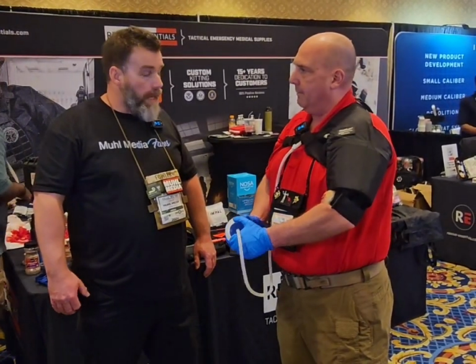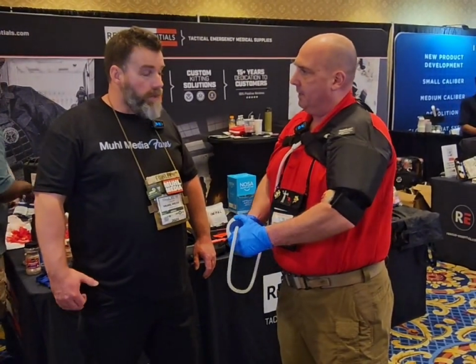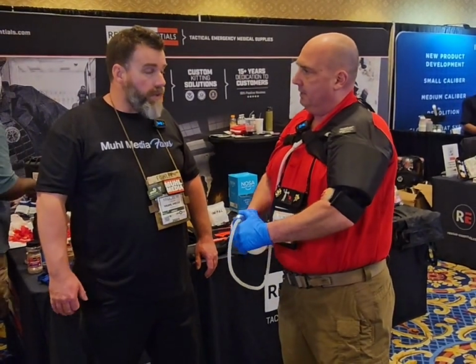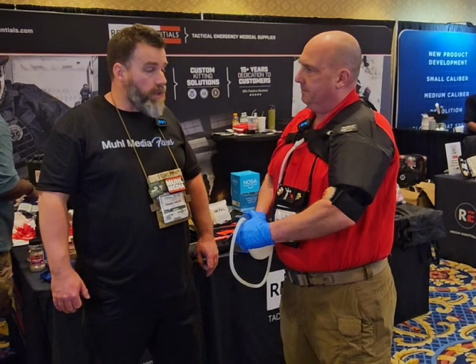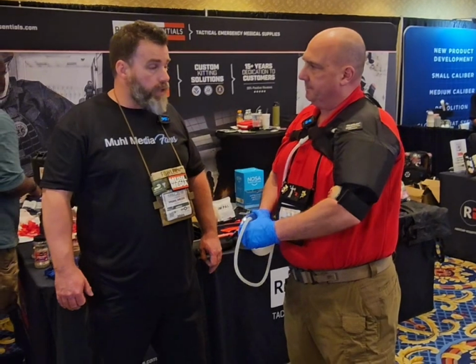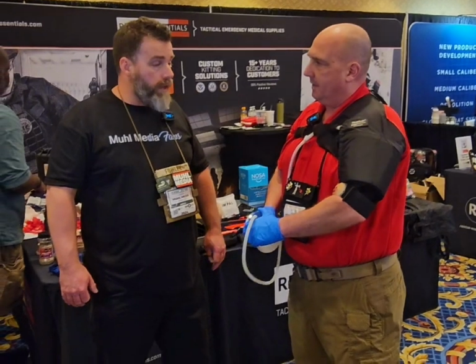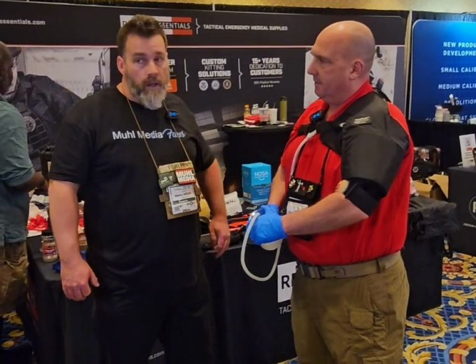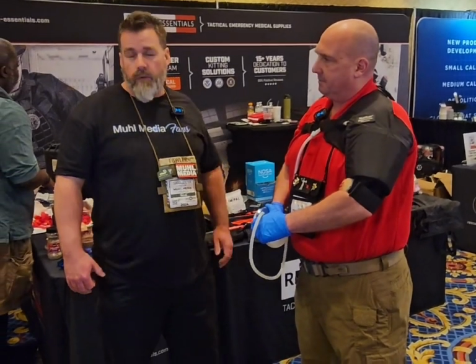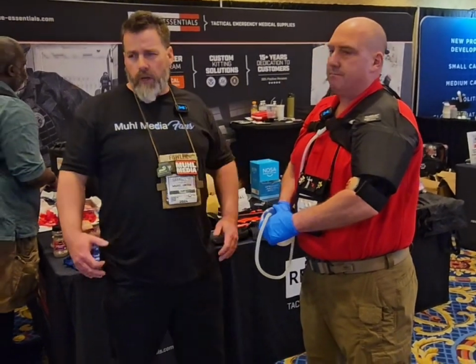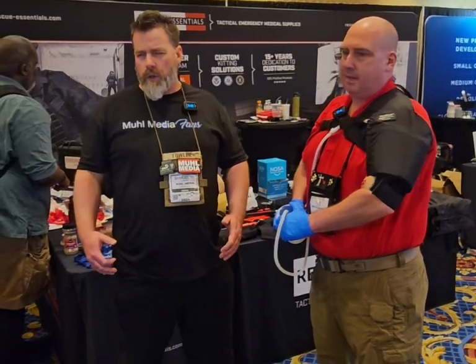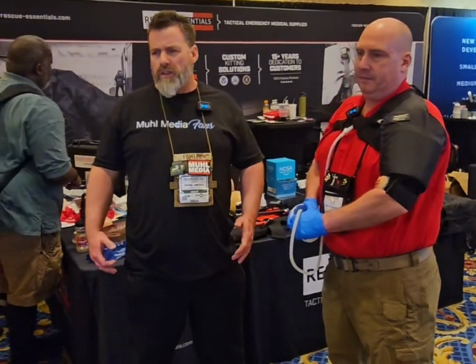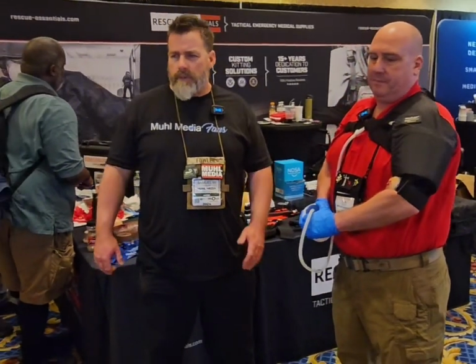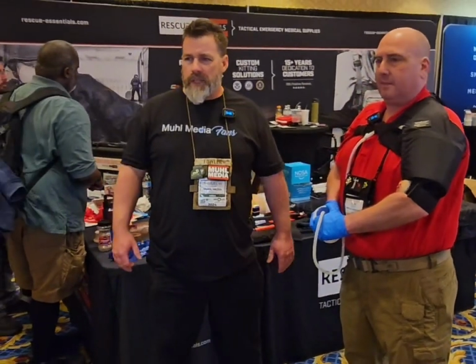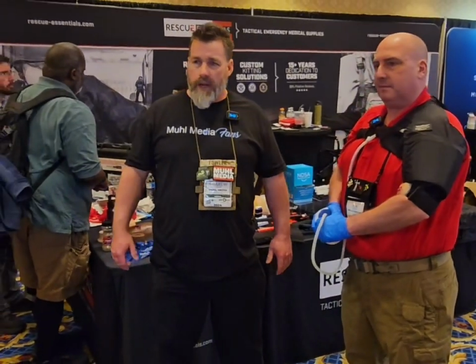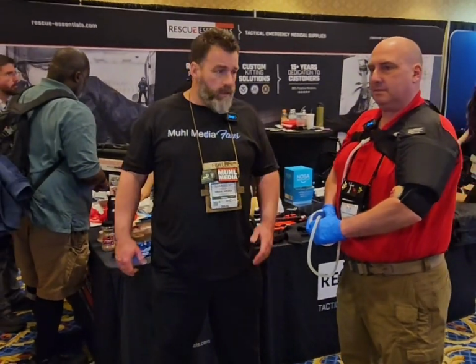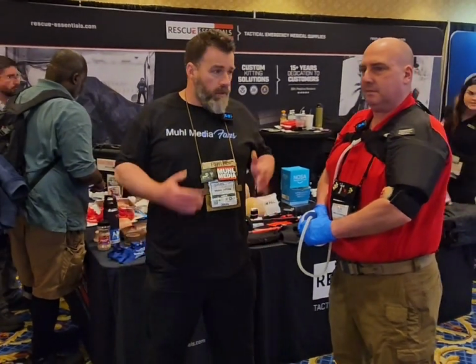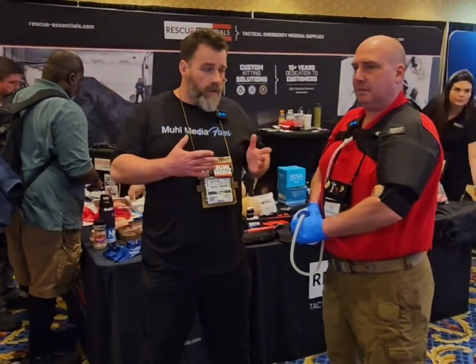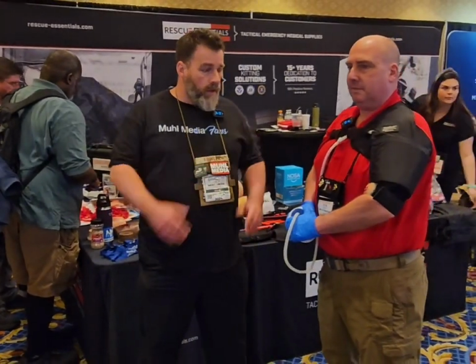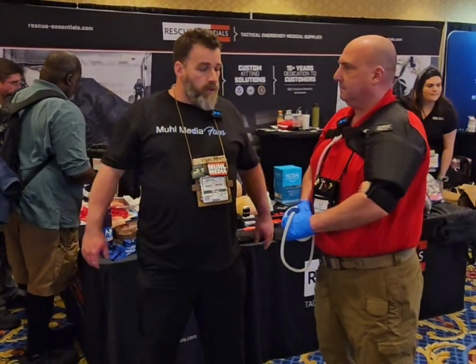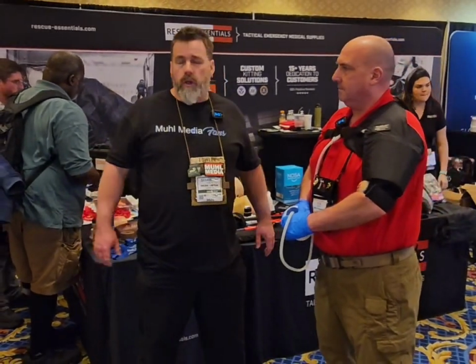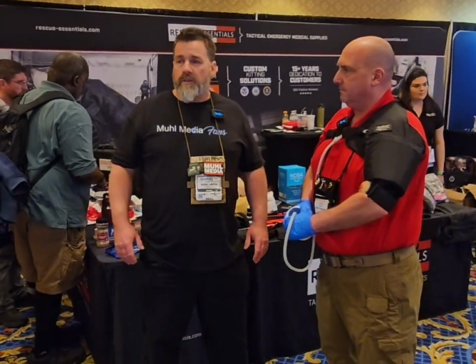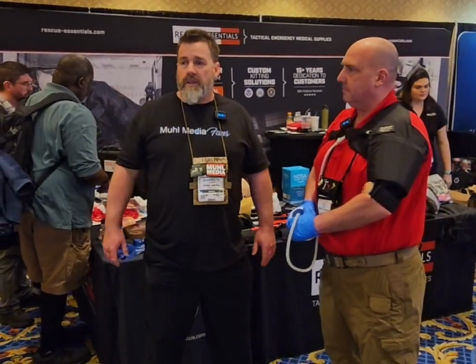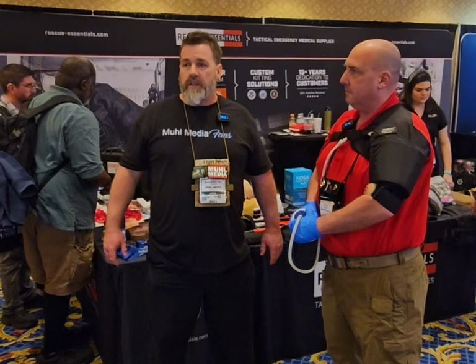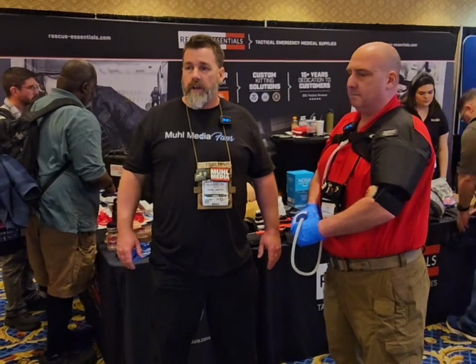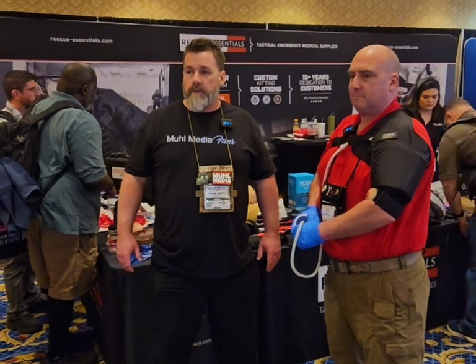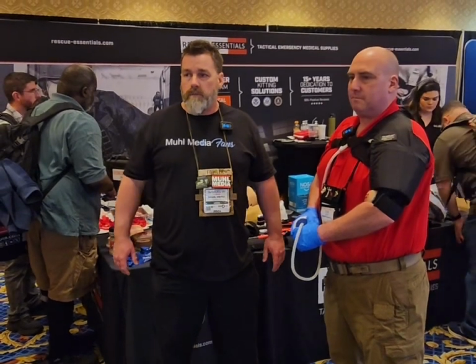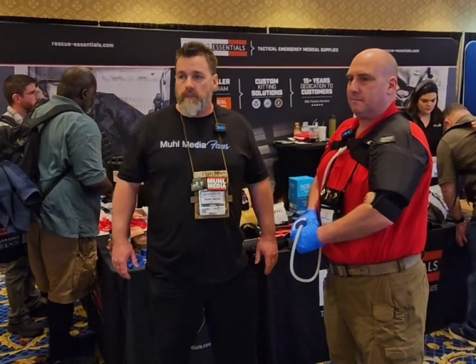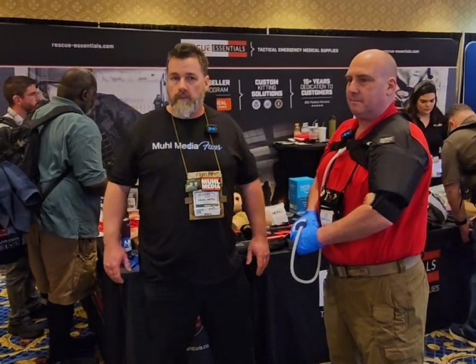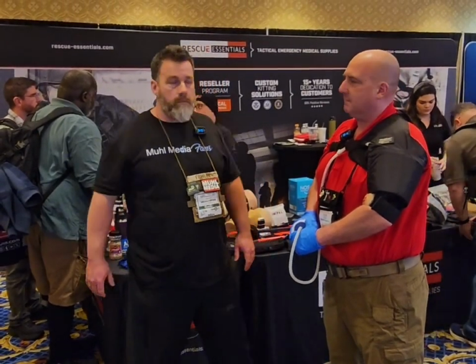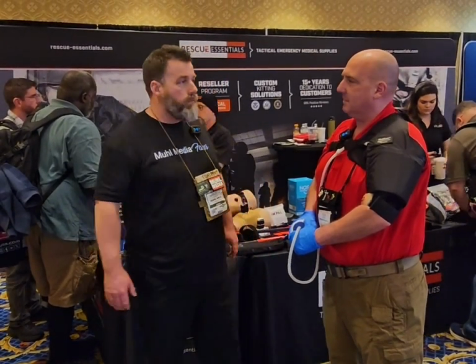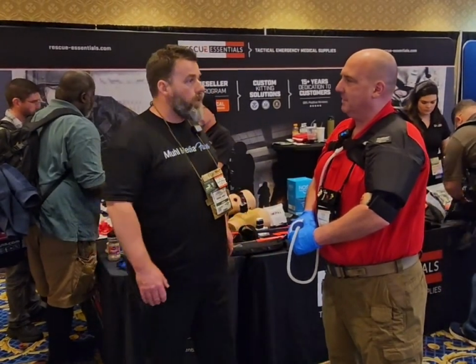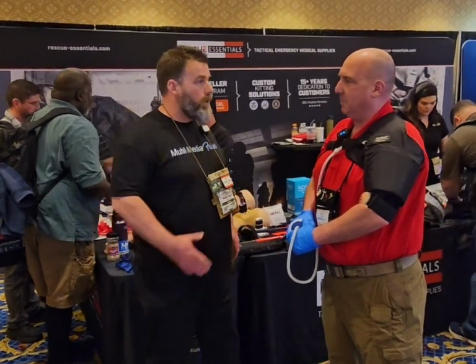Sounds like a great trainer. For anyone who does Stop the Bleed training, the TAP is something to consider. Thanks, brother.